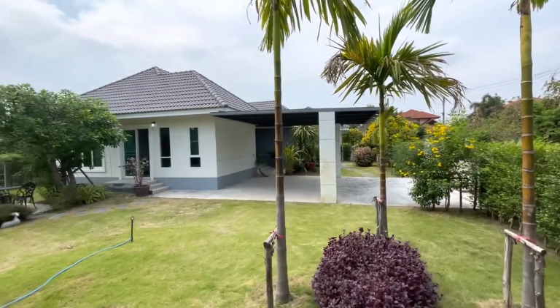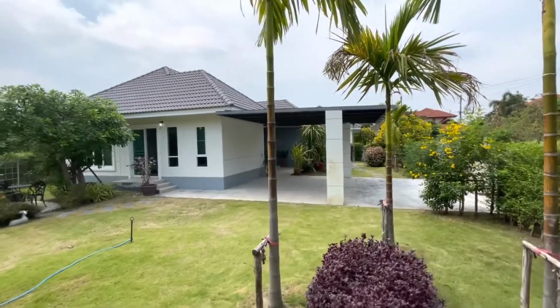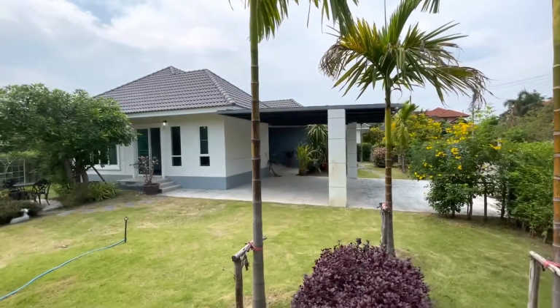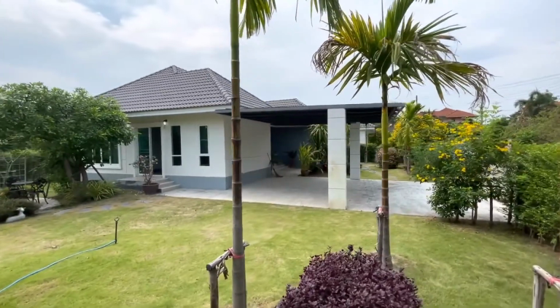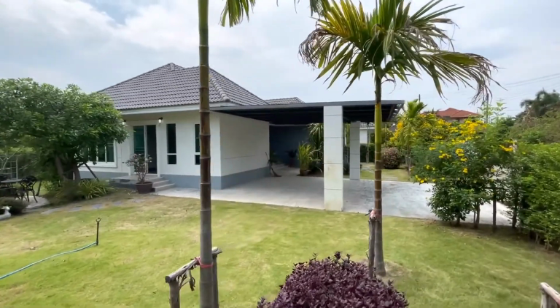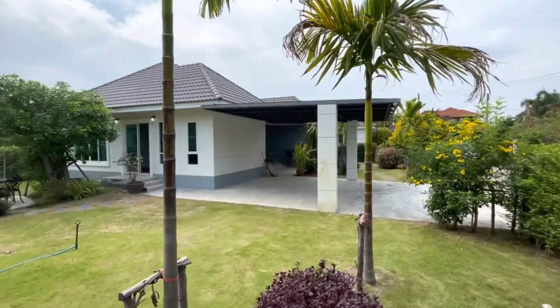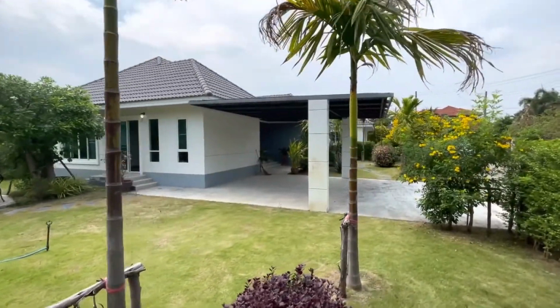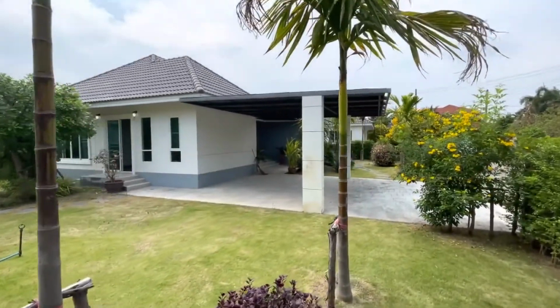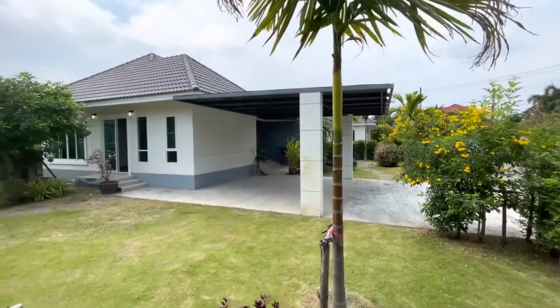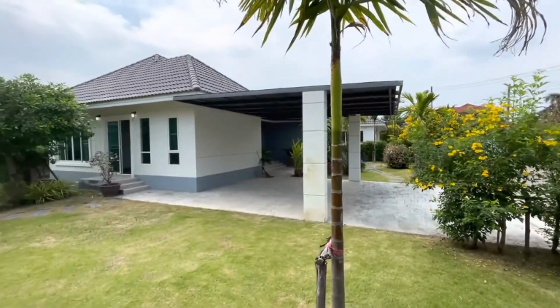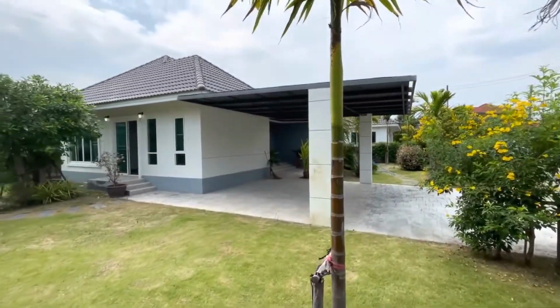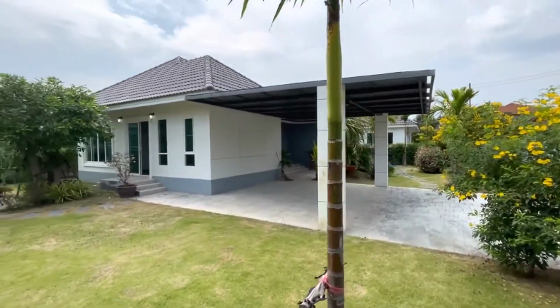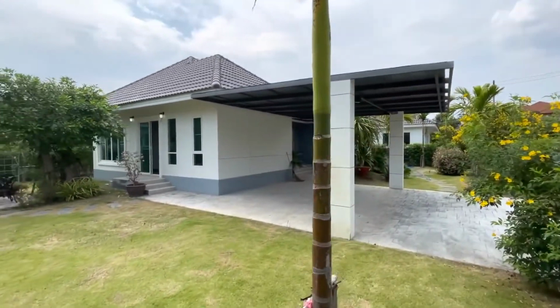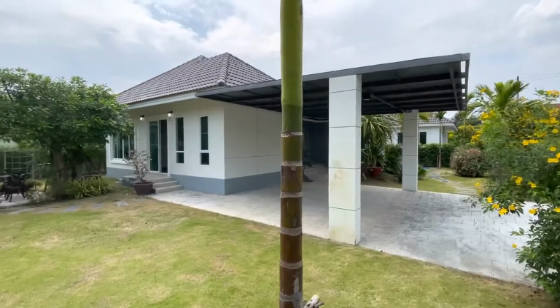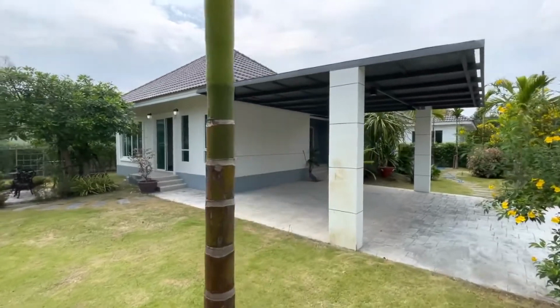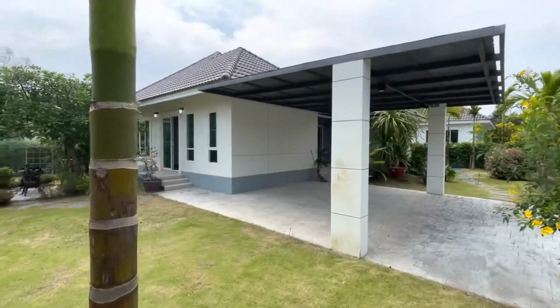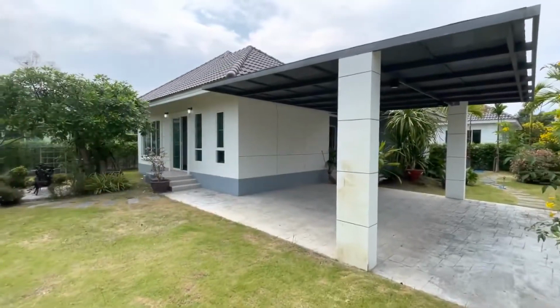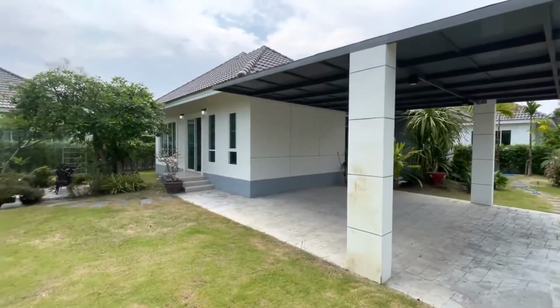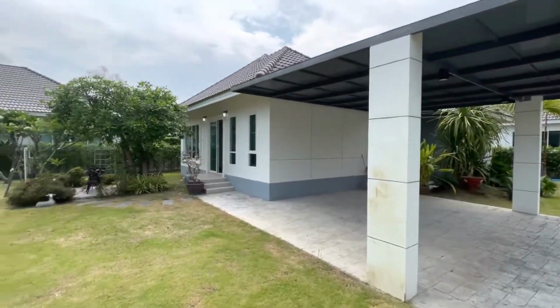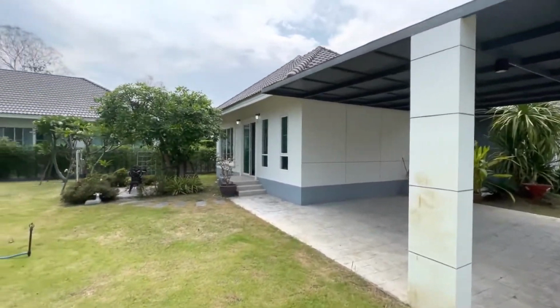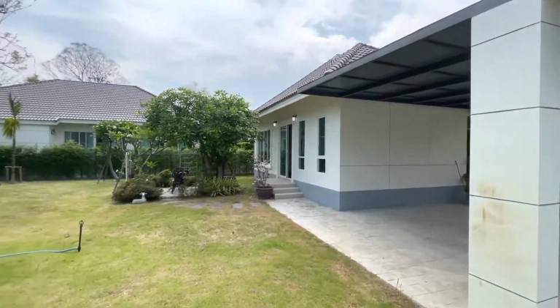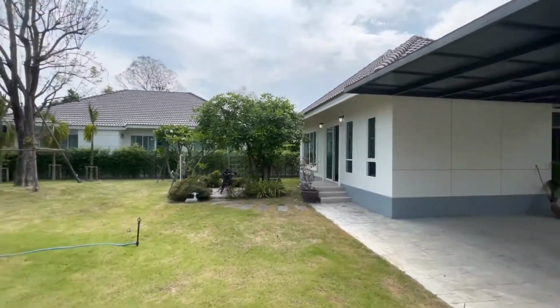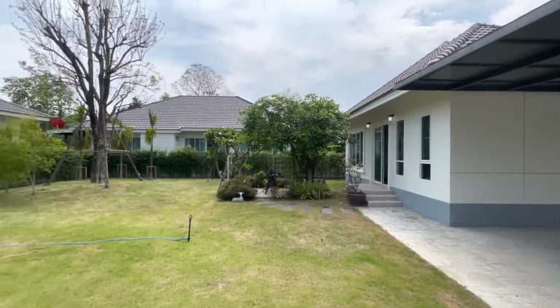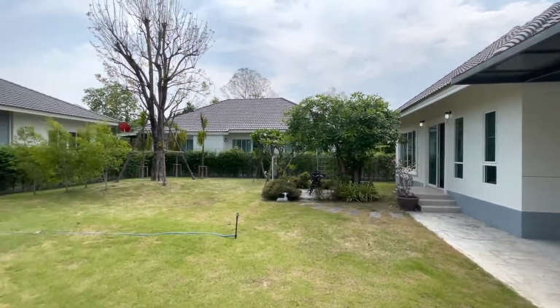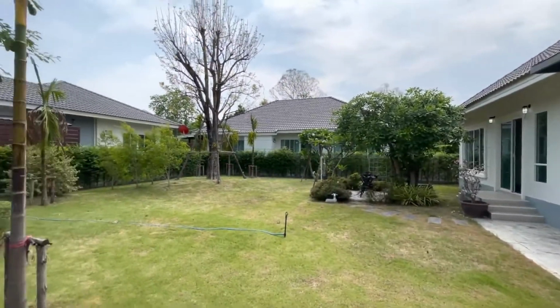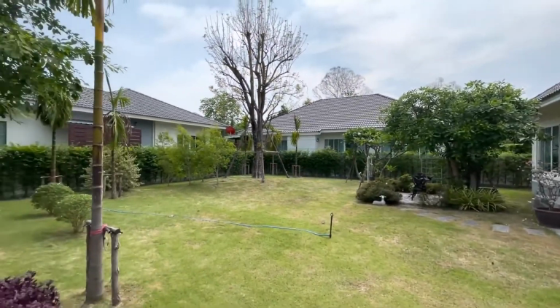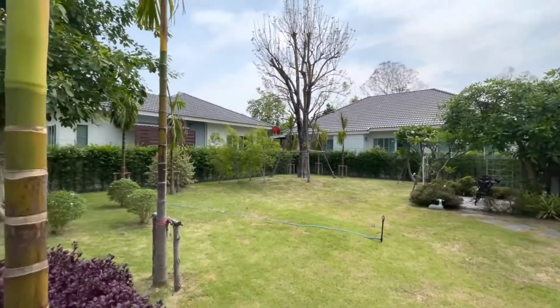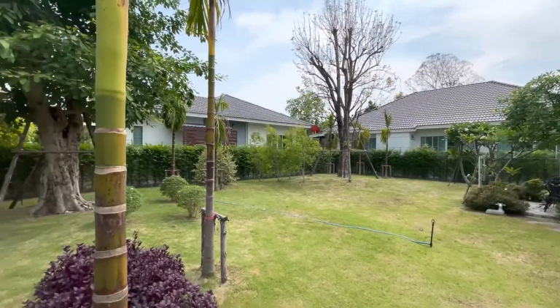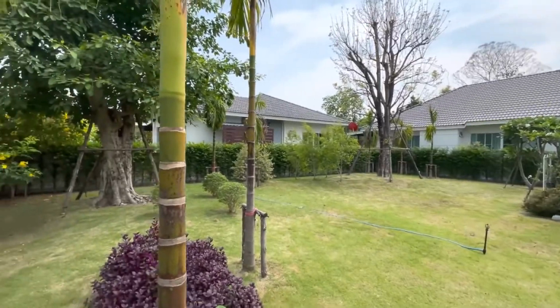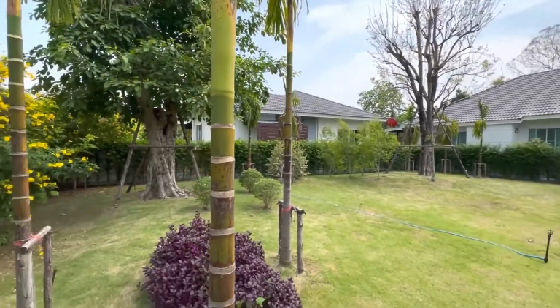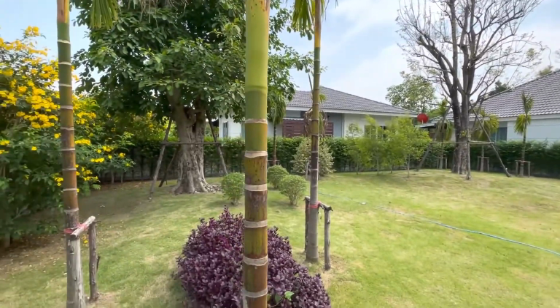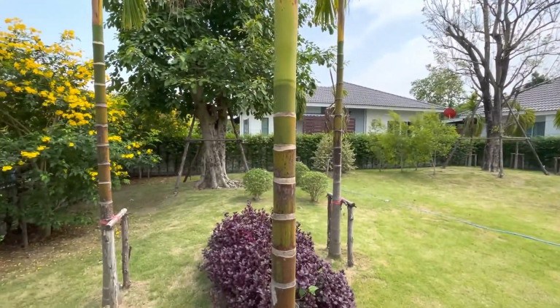I'll just show you around it for one second here. You can see there's covered parking for two cars. You can see a little outdoor seating area, and the owner has put in some very nice mature trees.